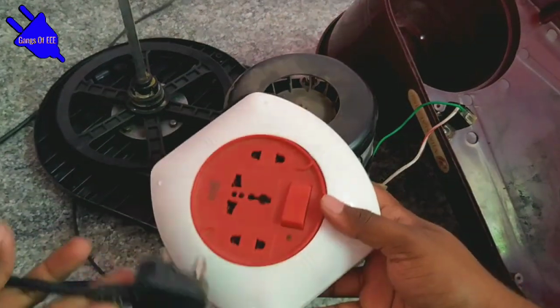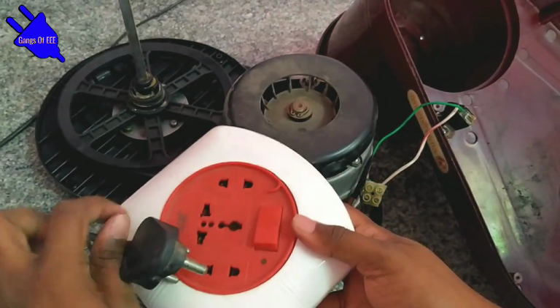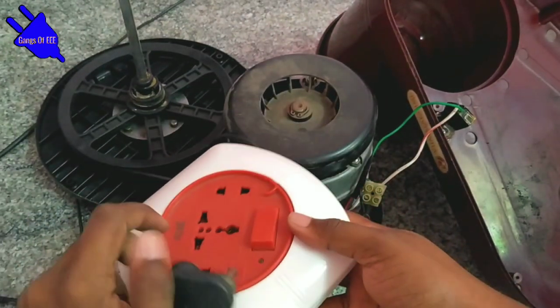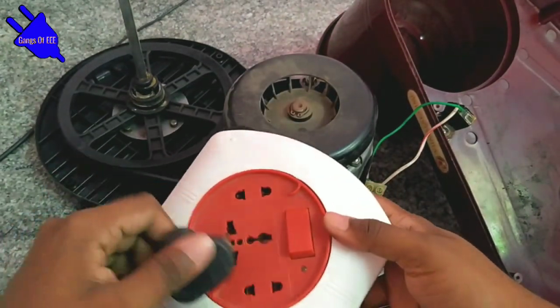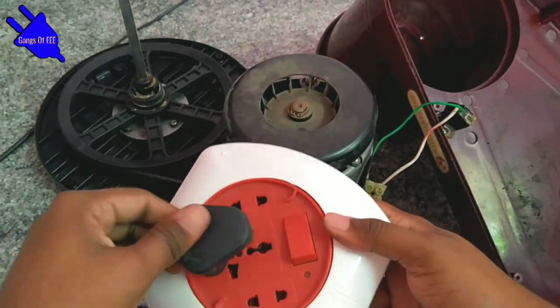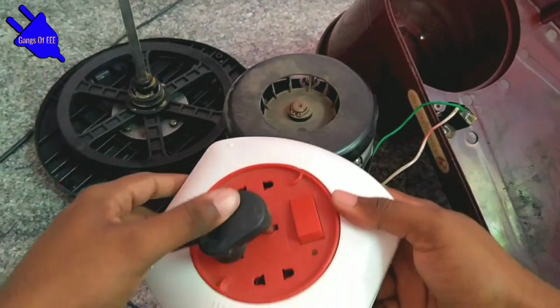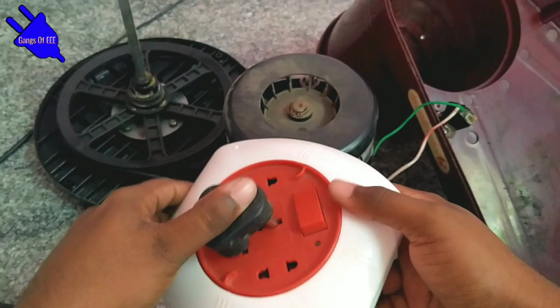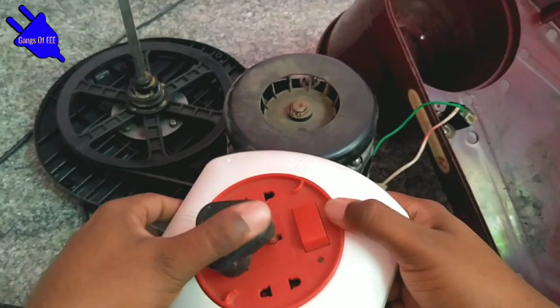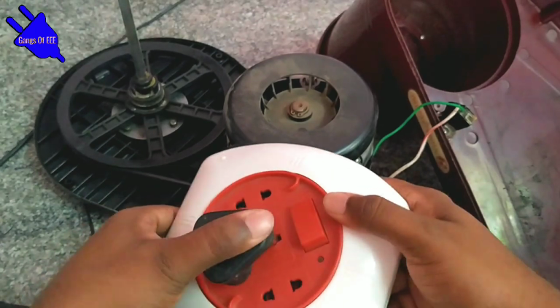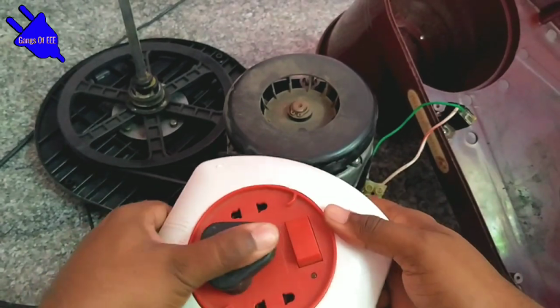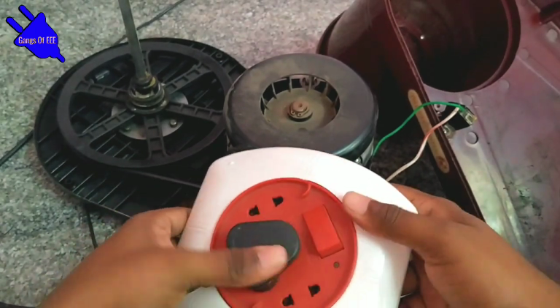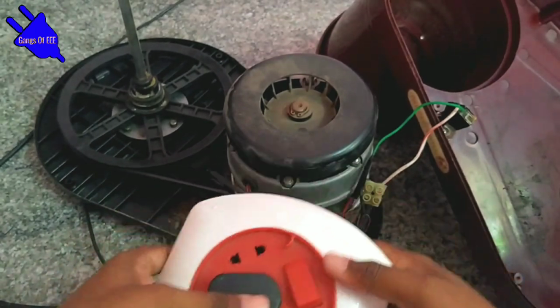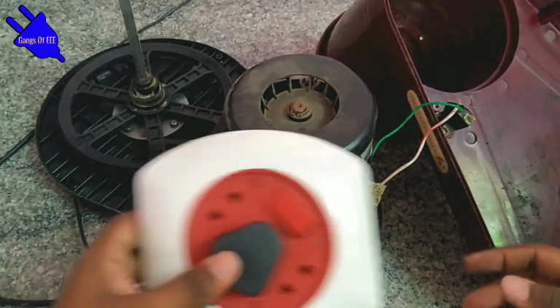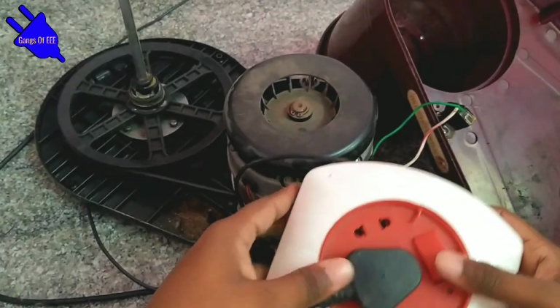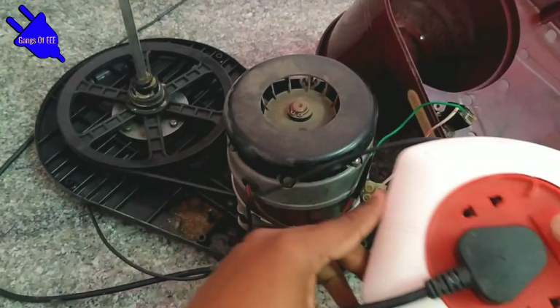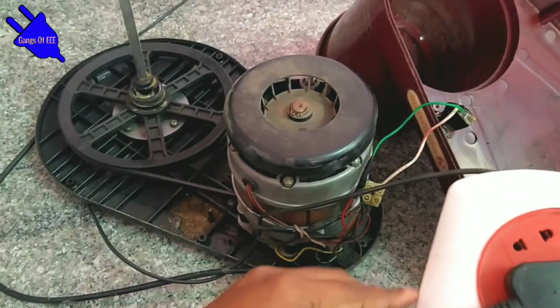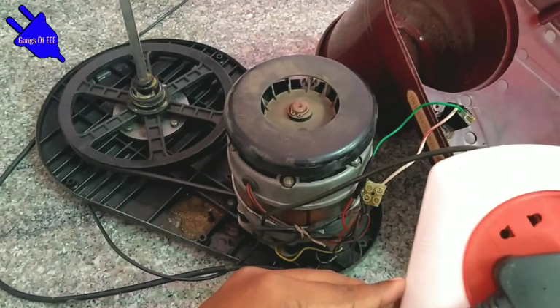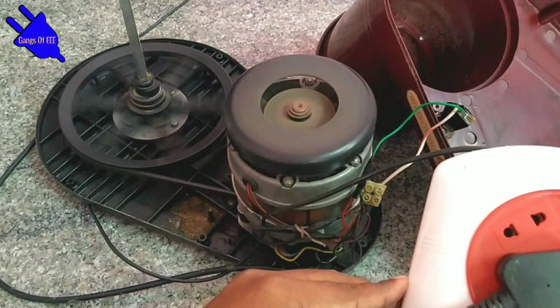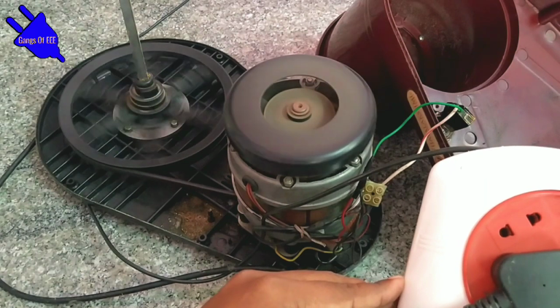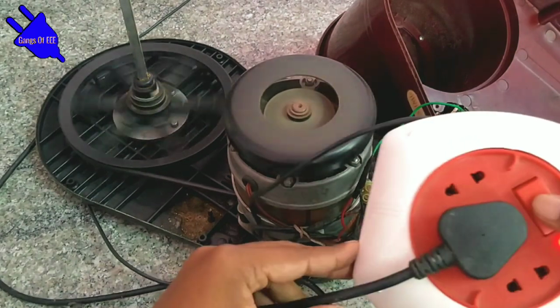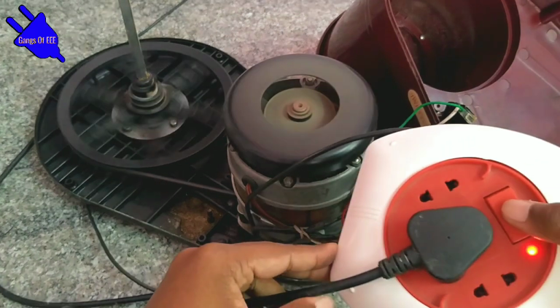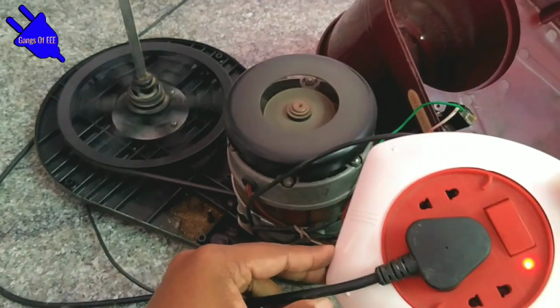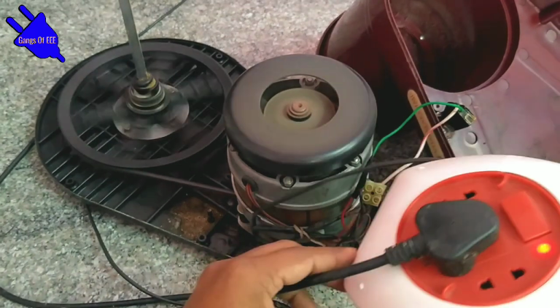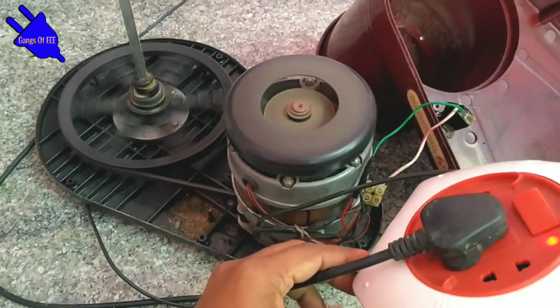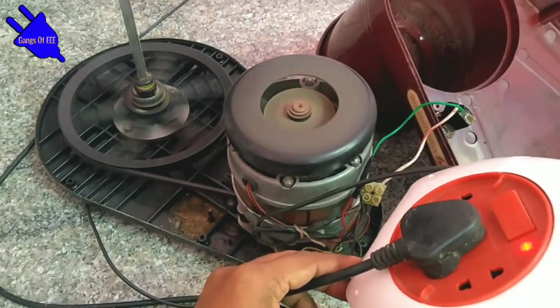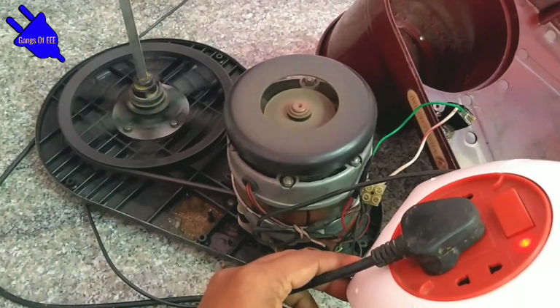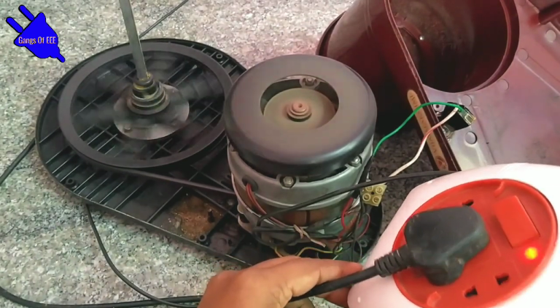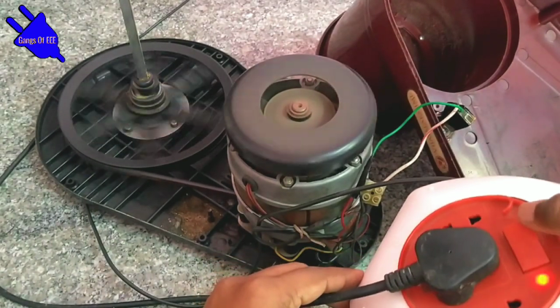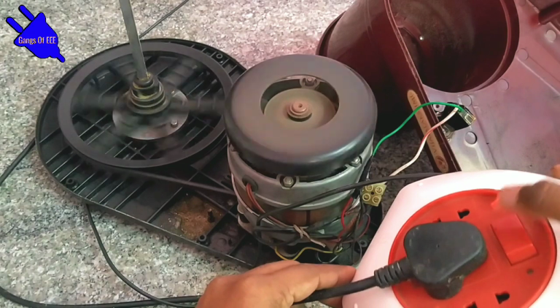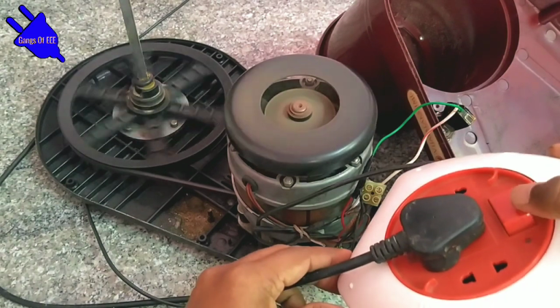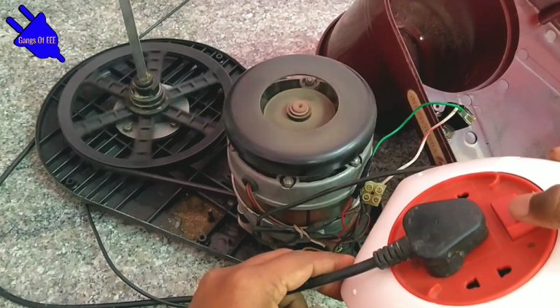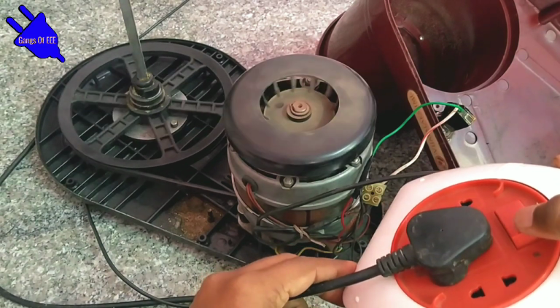Thank you for joining us. If you have a switch on the grinder, you can switch it on. Let's go to the main supply. Okay, now the motor is super smooth, the grinder is super smooth — there is no problem.